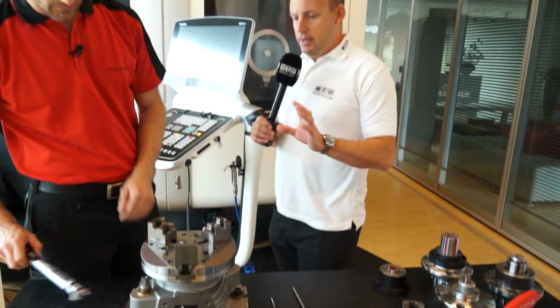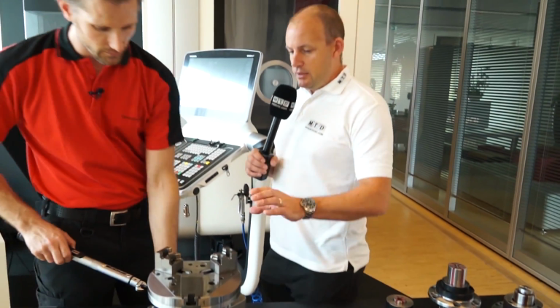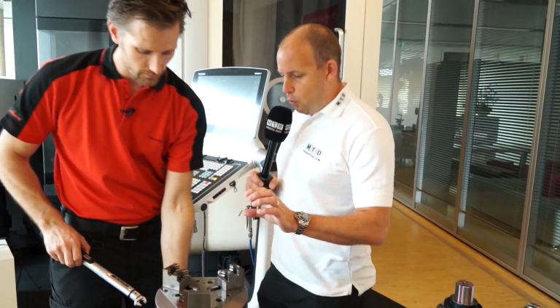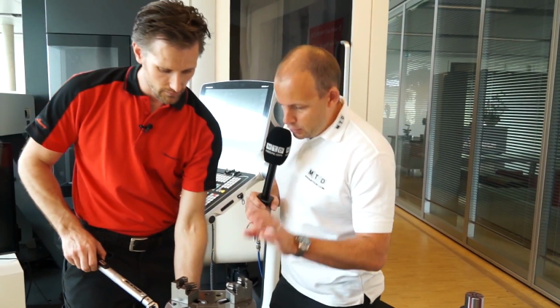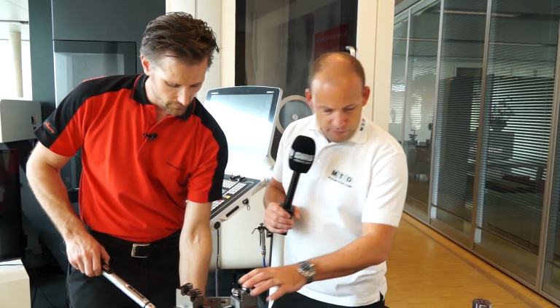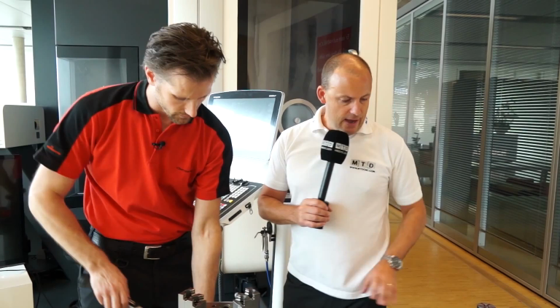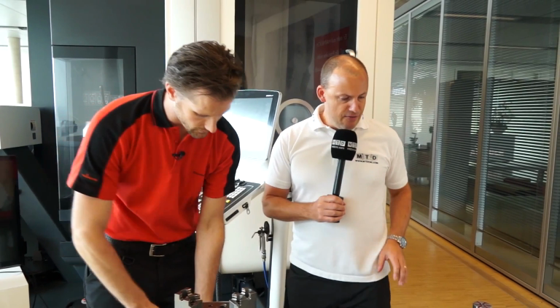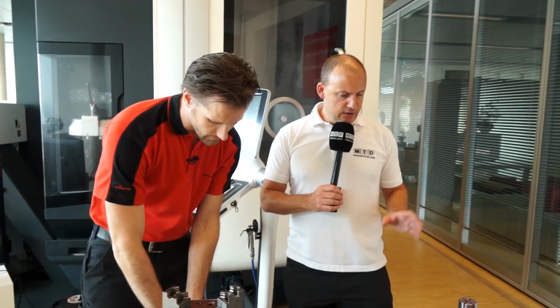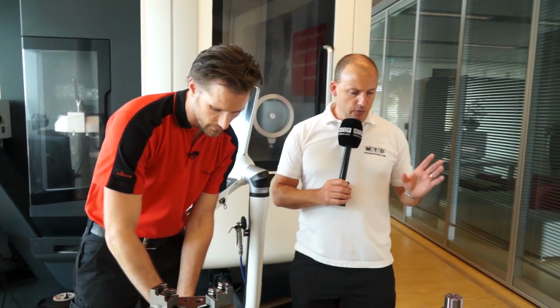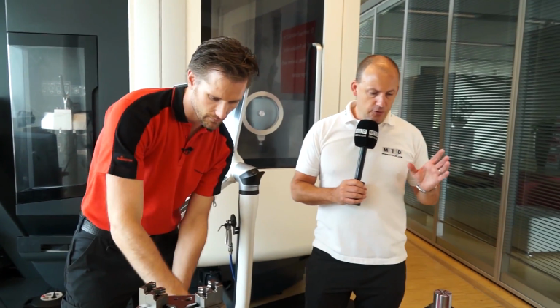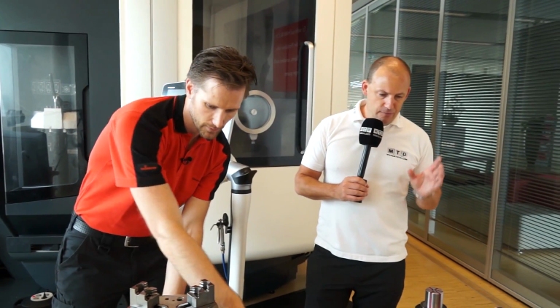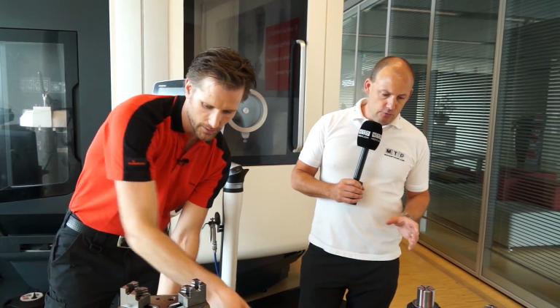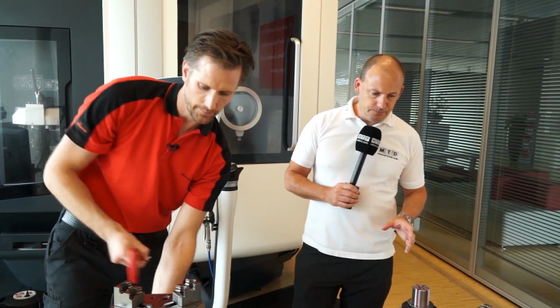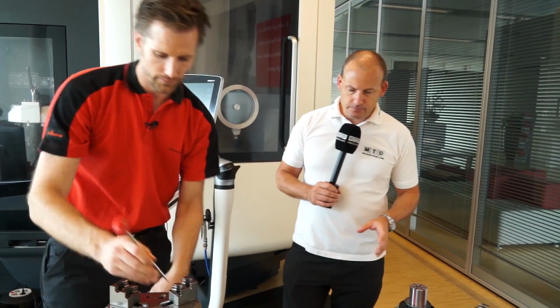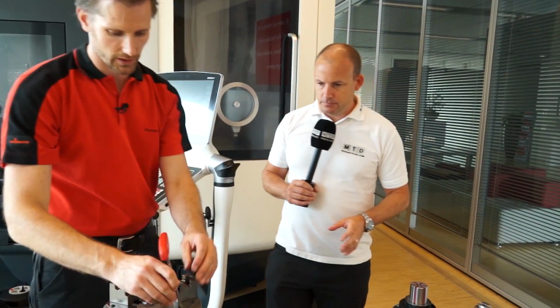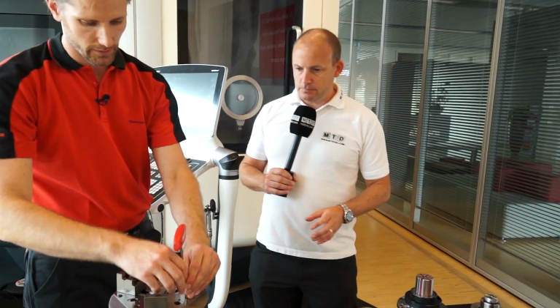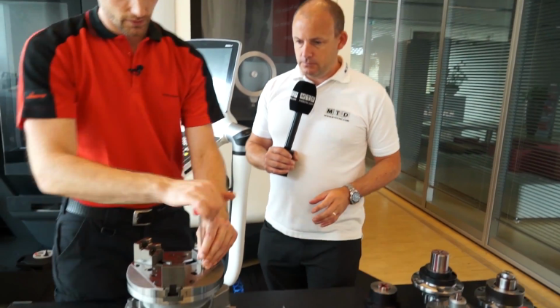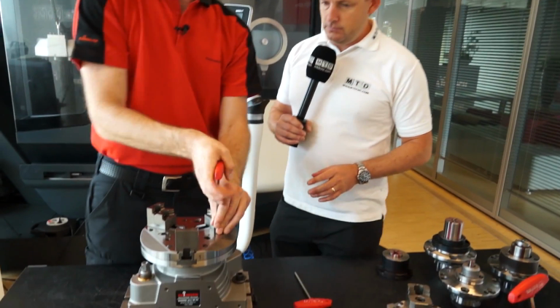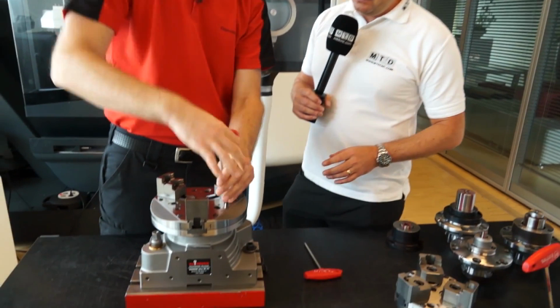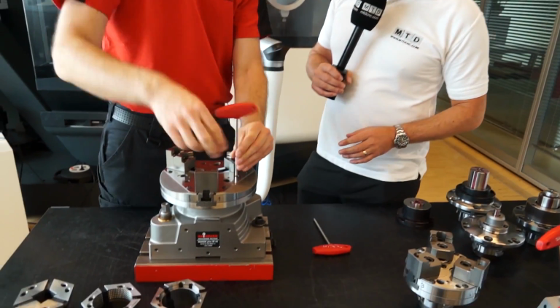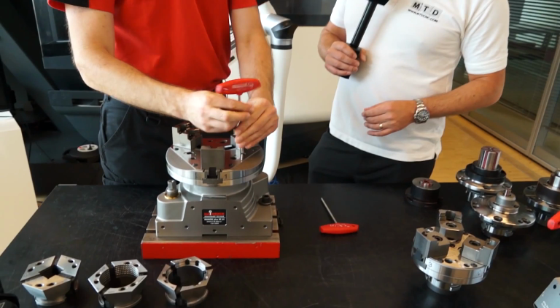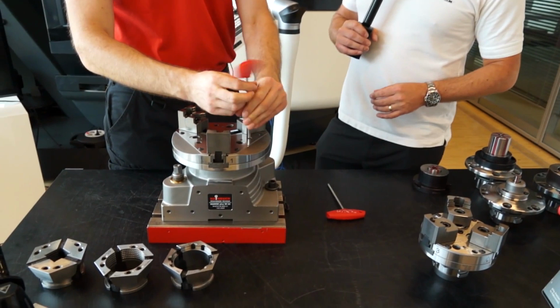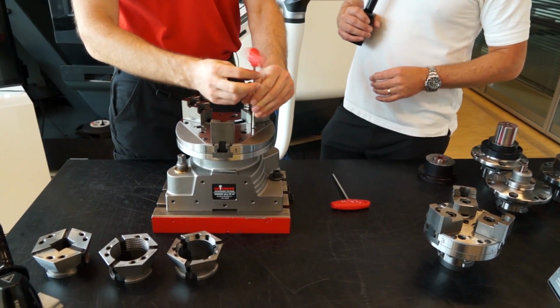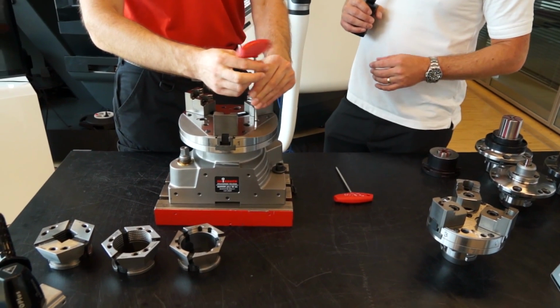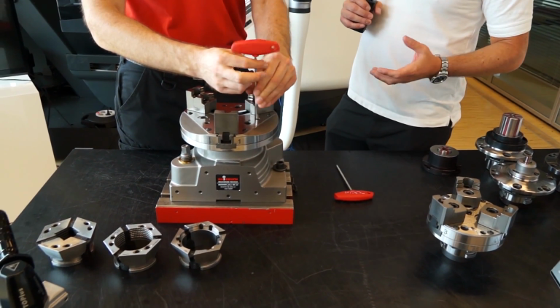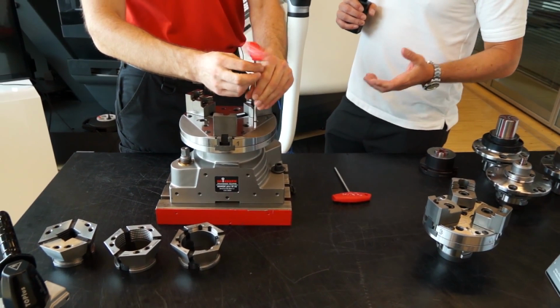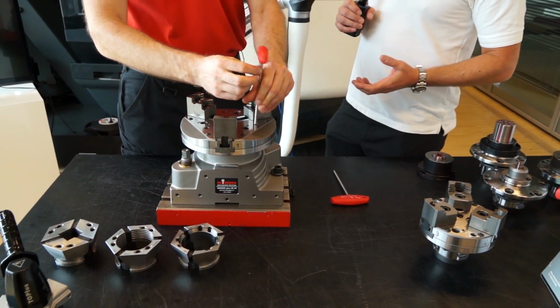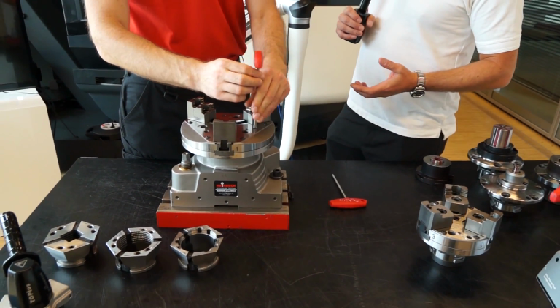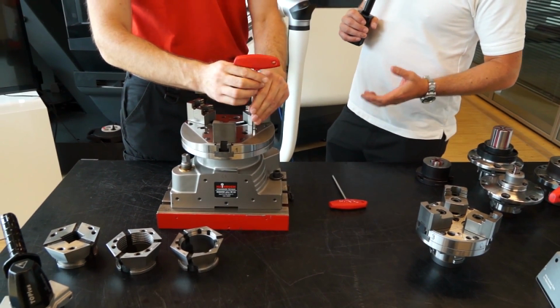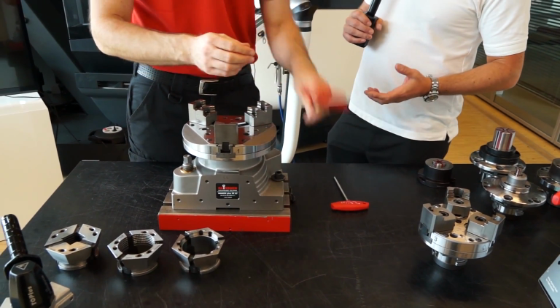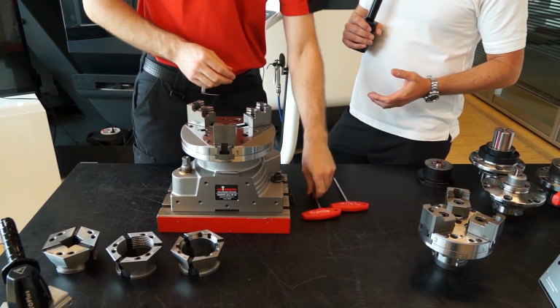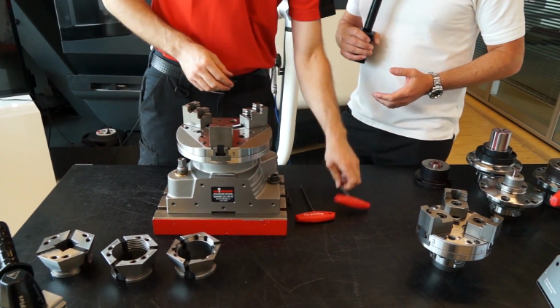So now let's take the jaw module off and then go on to the mandrel. Just release. And we're obviously doing all this in process, so it's real time — you can see it live.